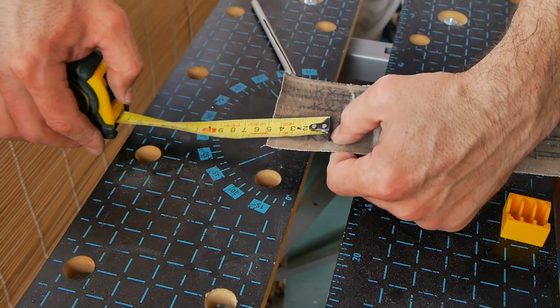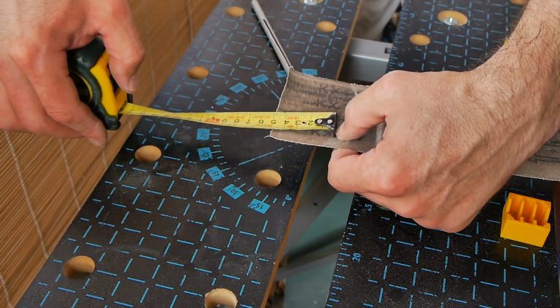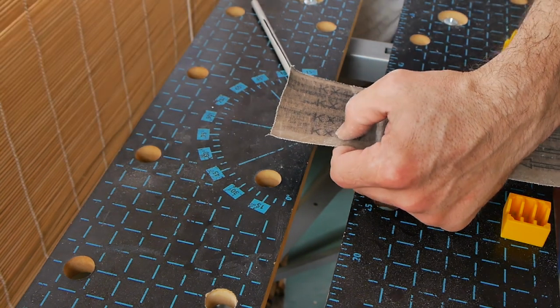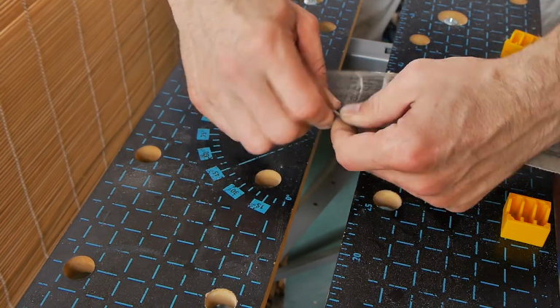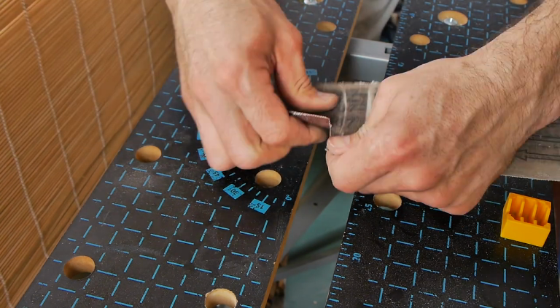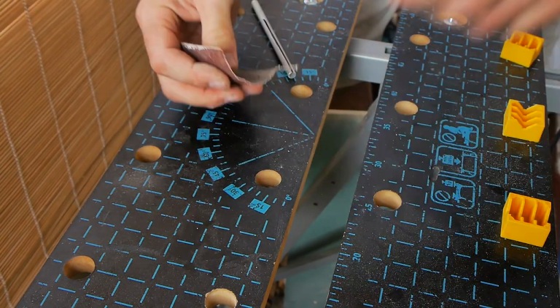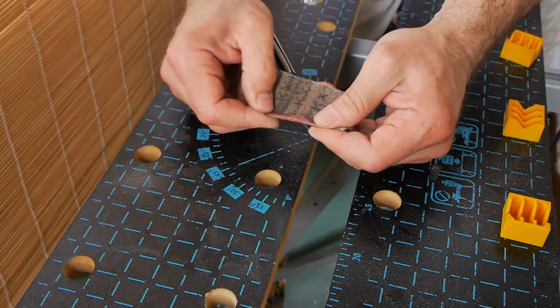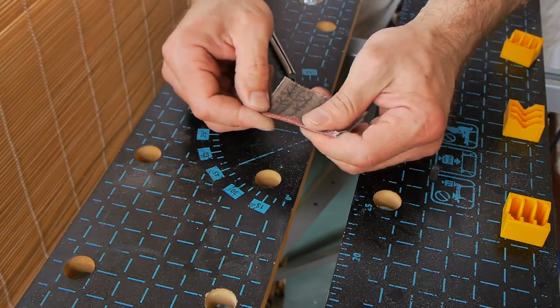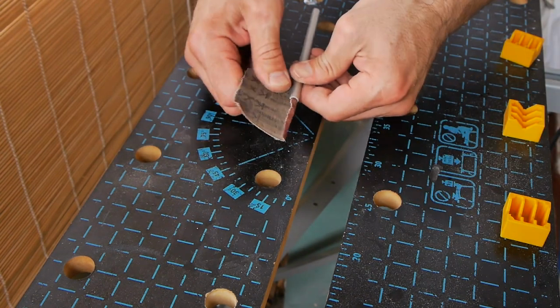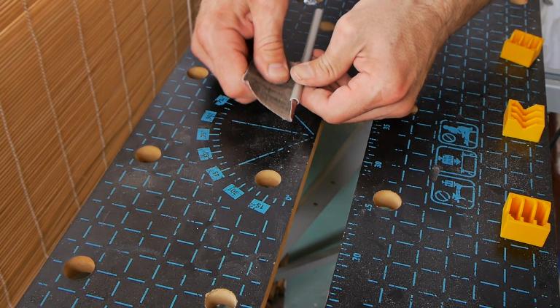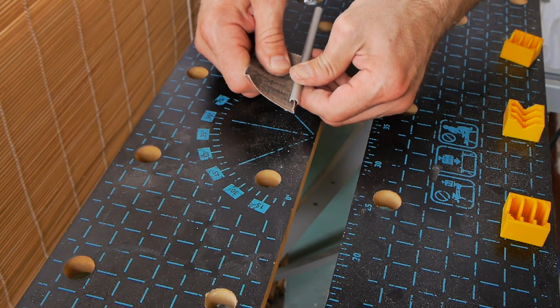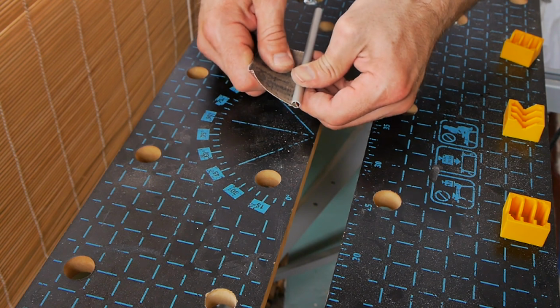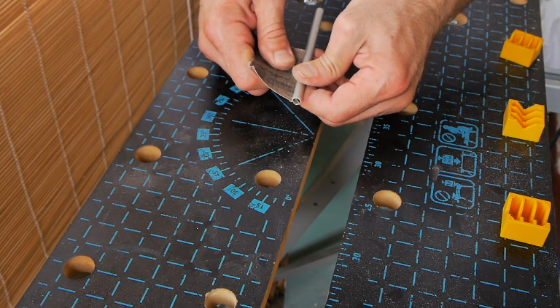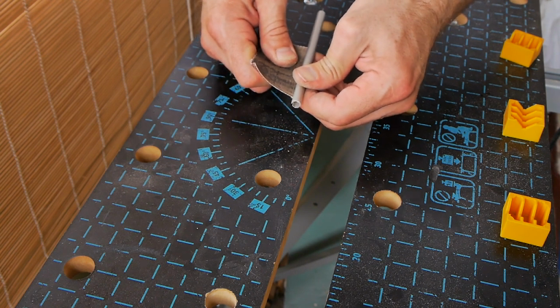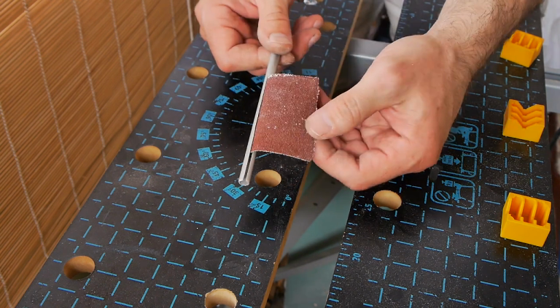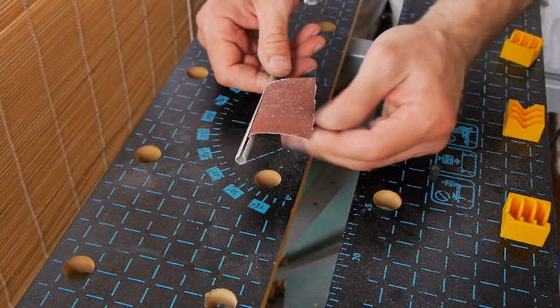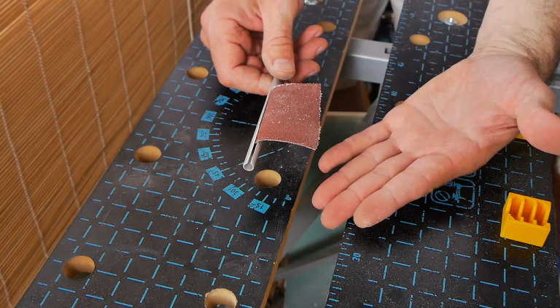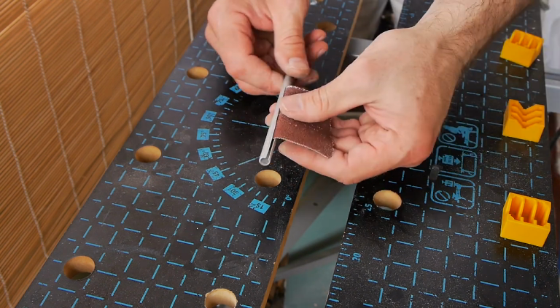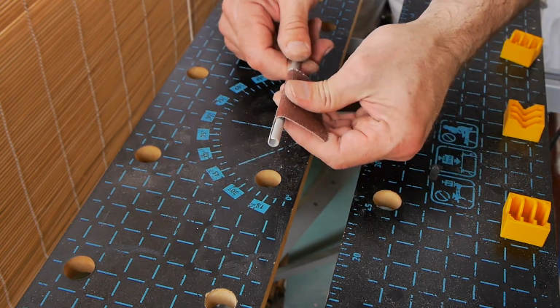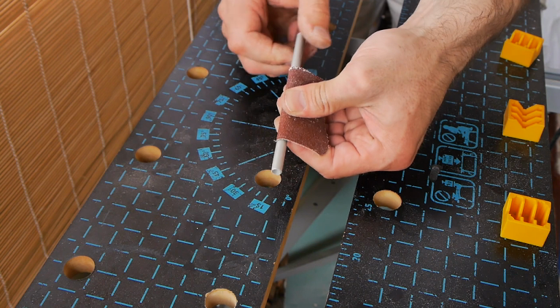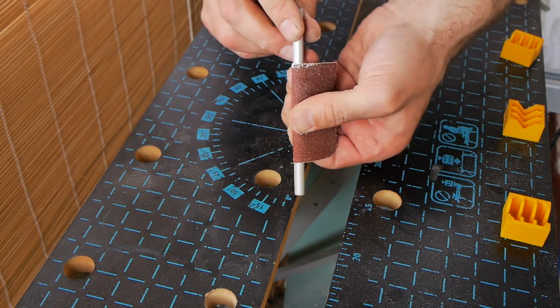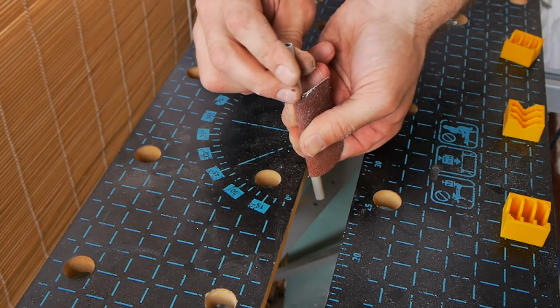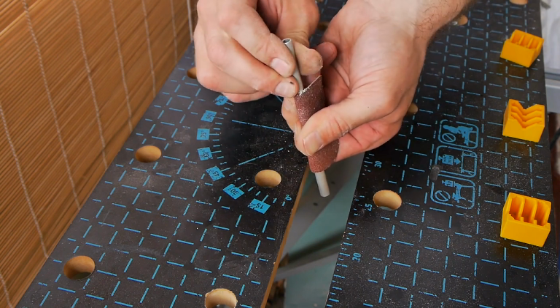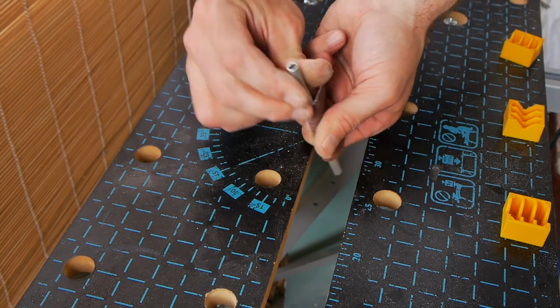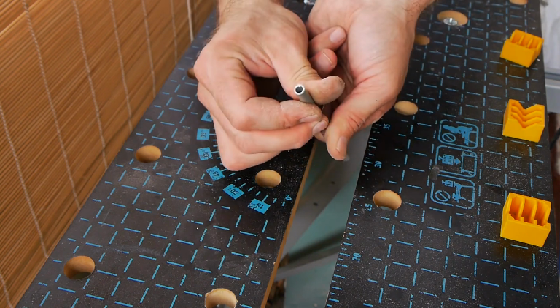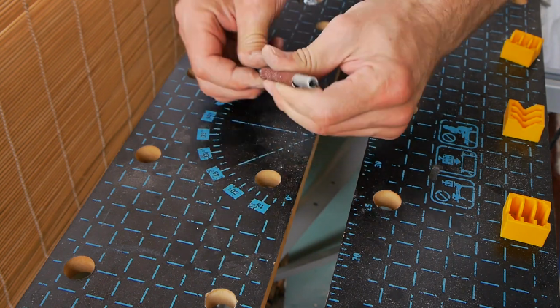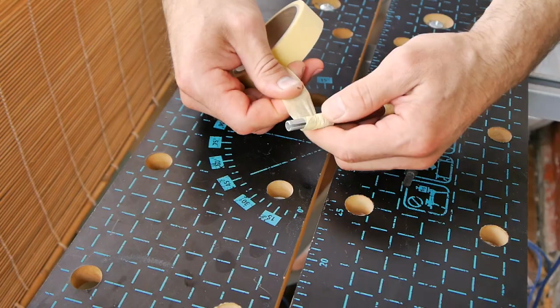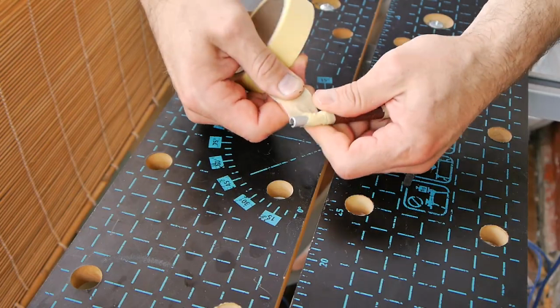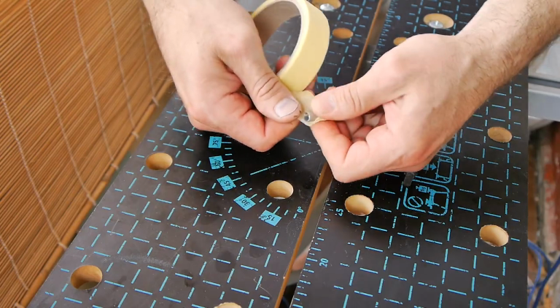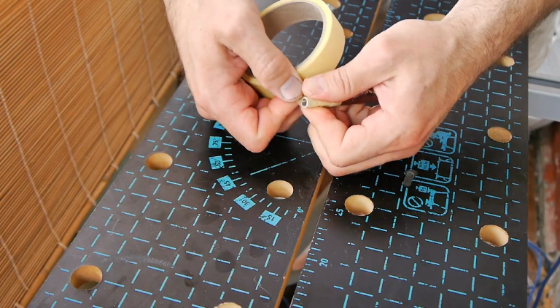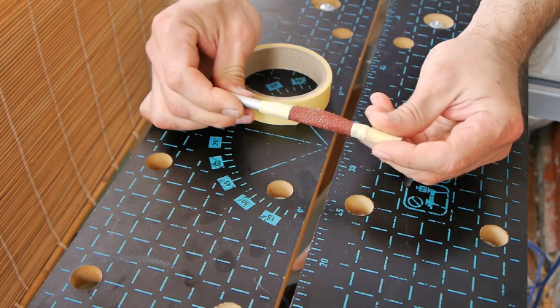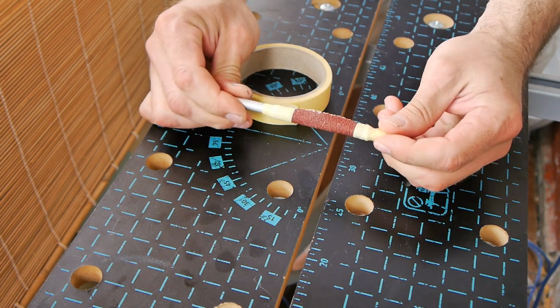Next we take the grinder tape and tear it off to the desired length. We fold the tape and insert it into our tube so that the resulting flag looks left and the emery abrasive faces upward. This way the tape will not unwind in operation. Fix the edges with masking tape. Done!